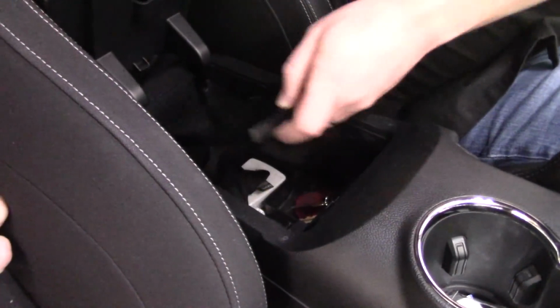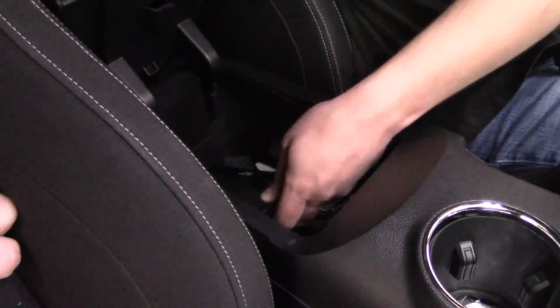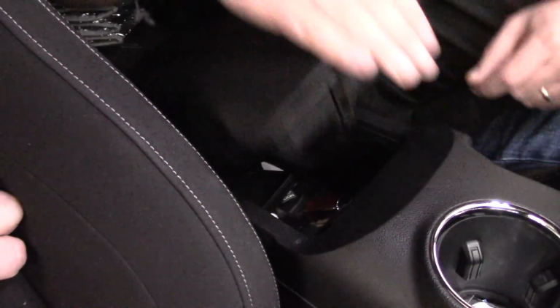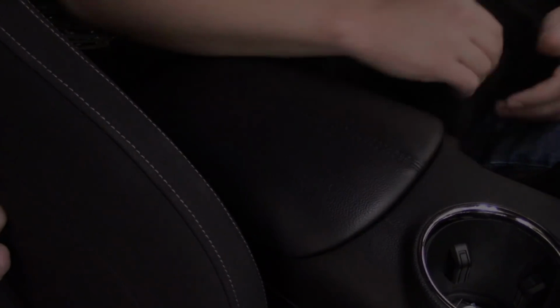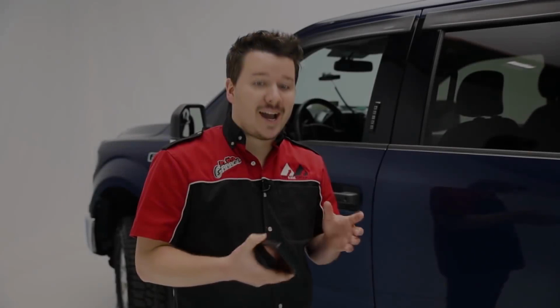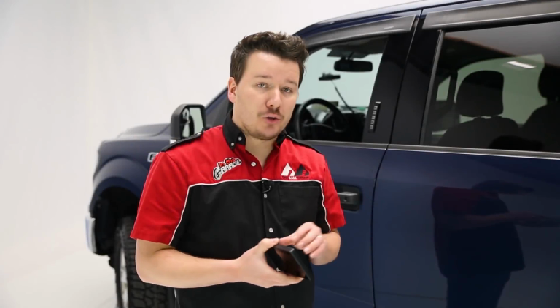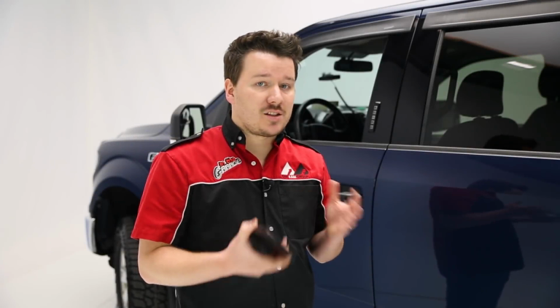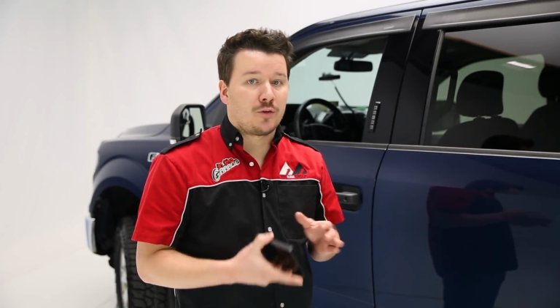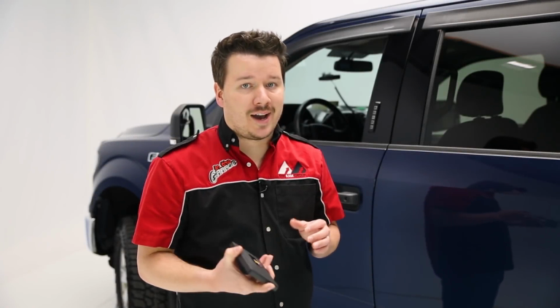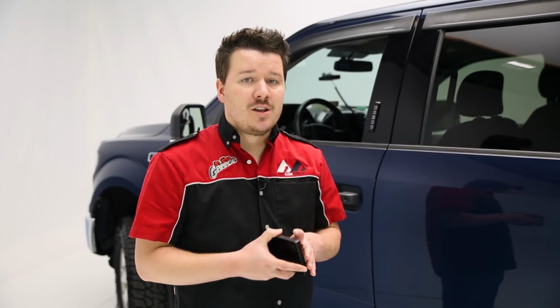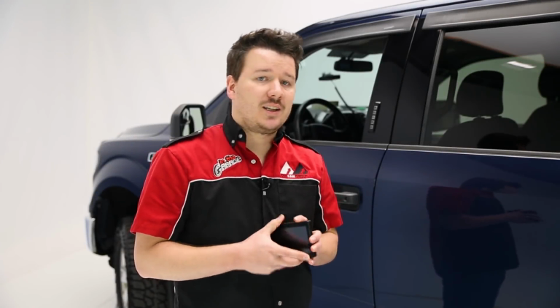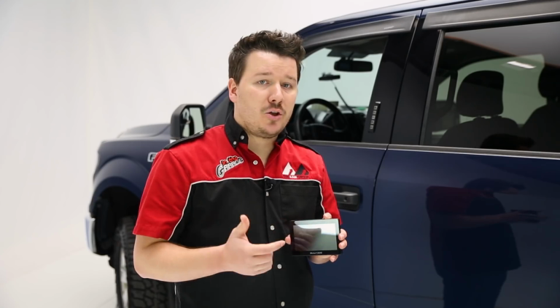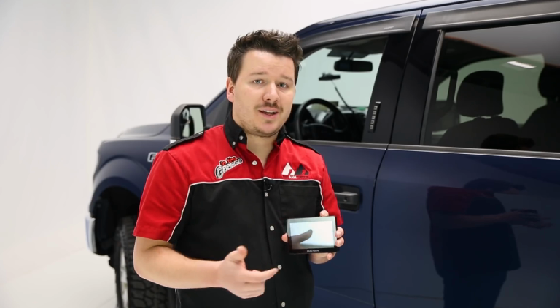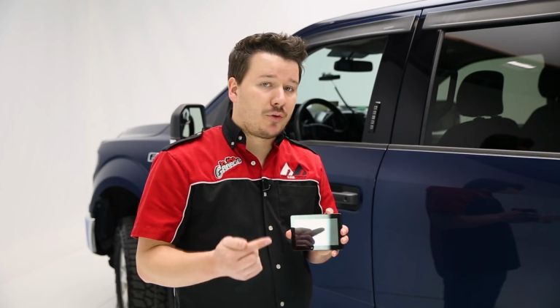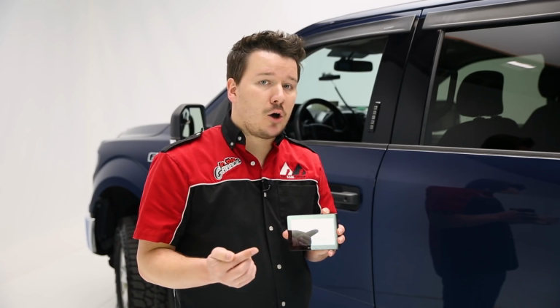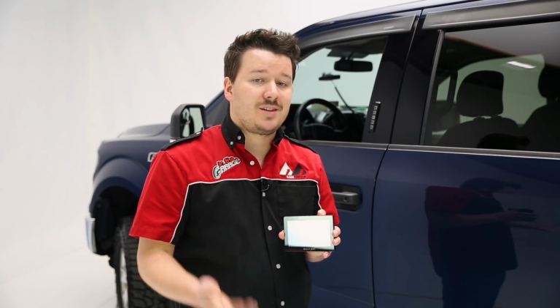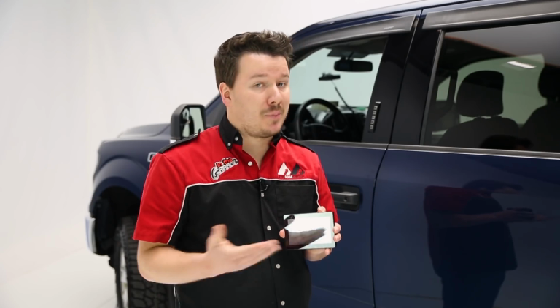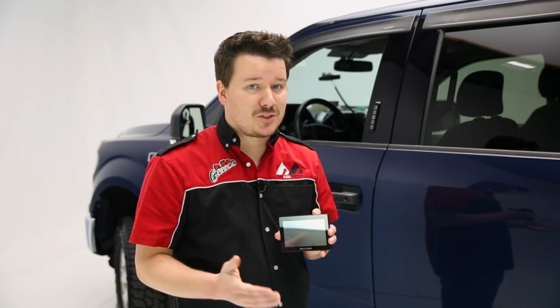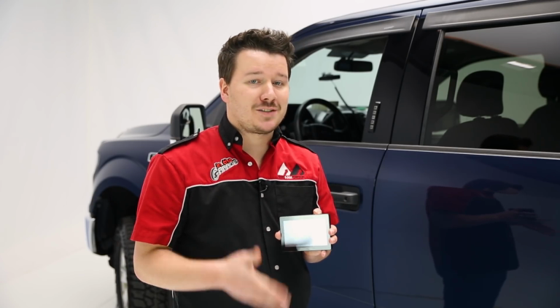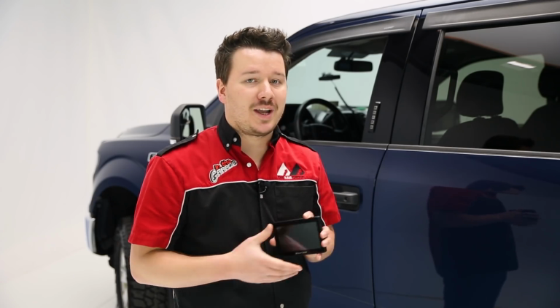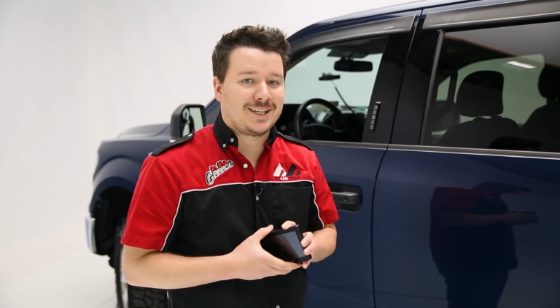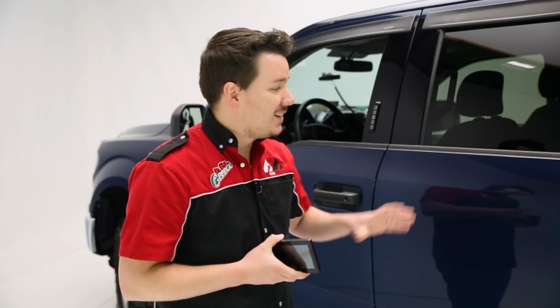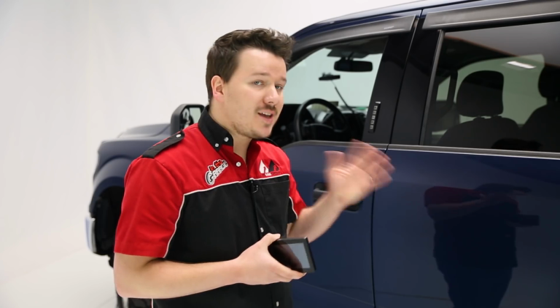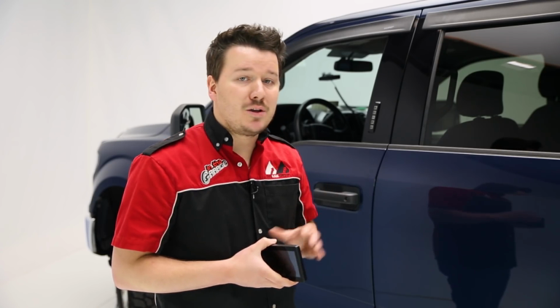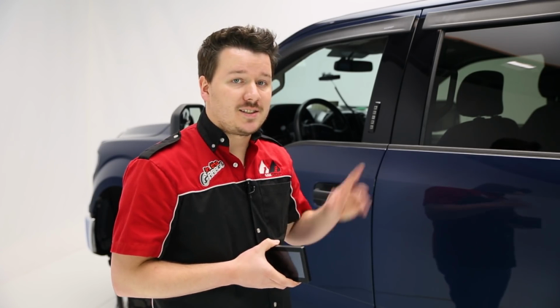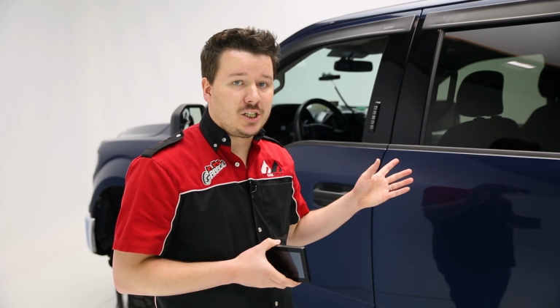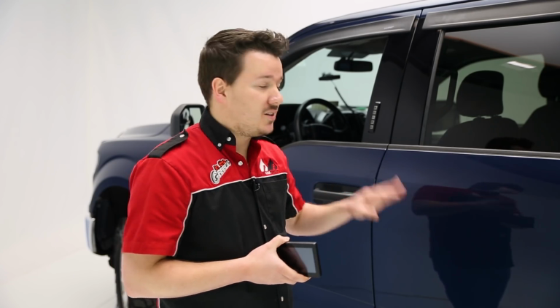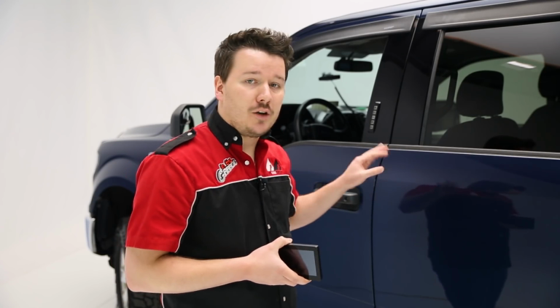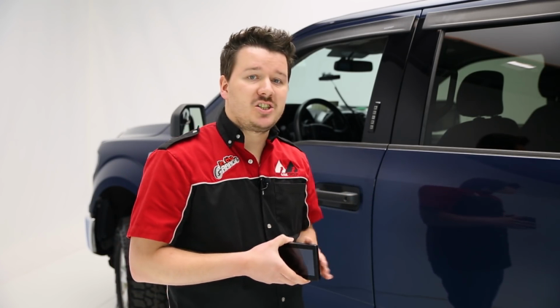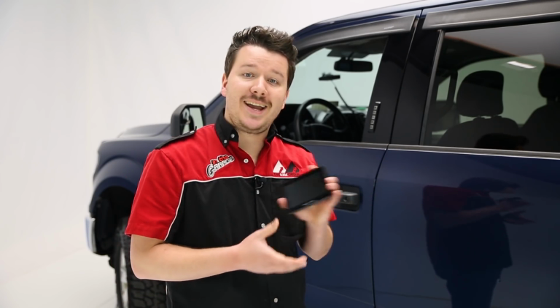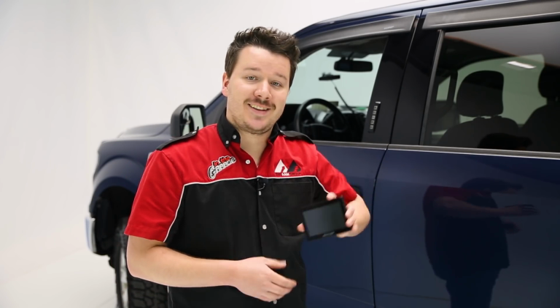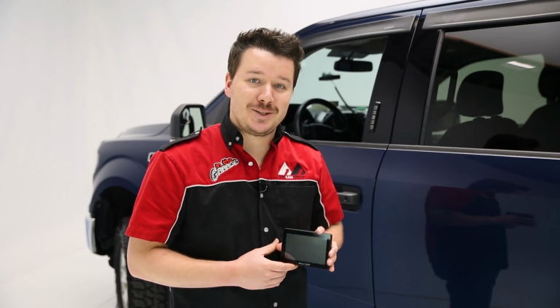Last but not least, when you go to update this device it's all done wirelessly over Wi-Fi, so to get the latest tunes and software updates it's all done with the tap of a button — it really is very quick and easy to do. With all that said, let's move on to the installation and the tune itself and show you just how easy this is to use.